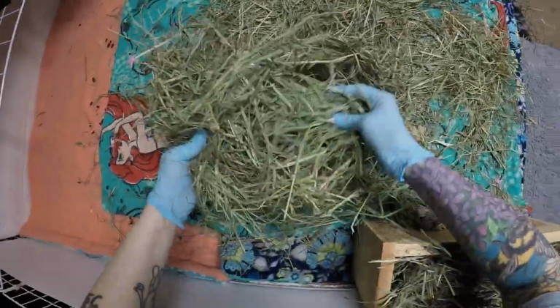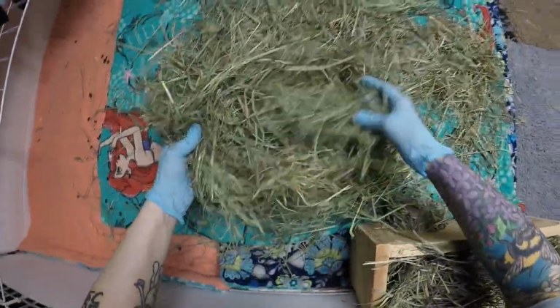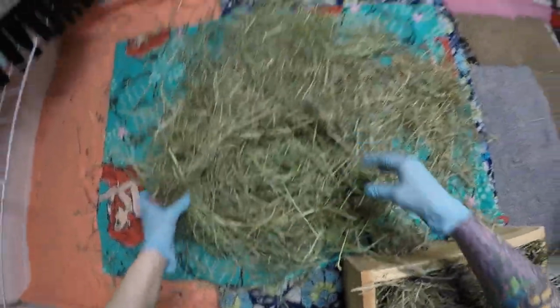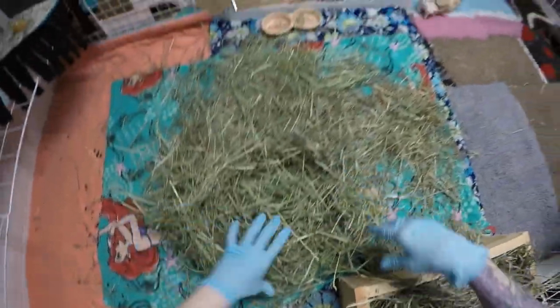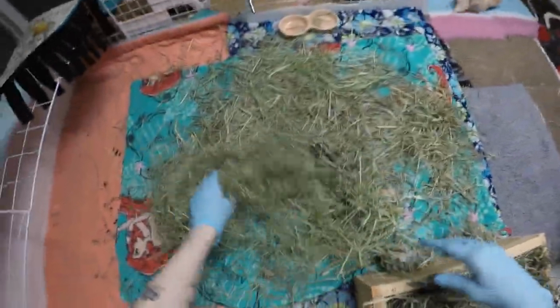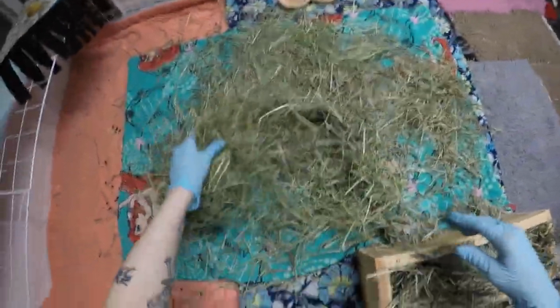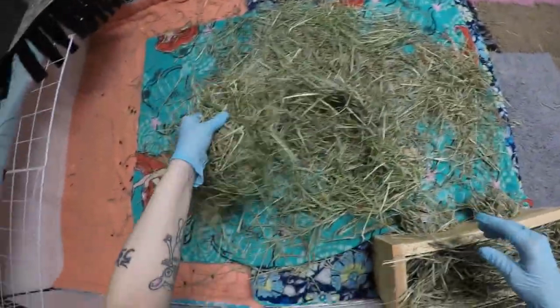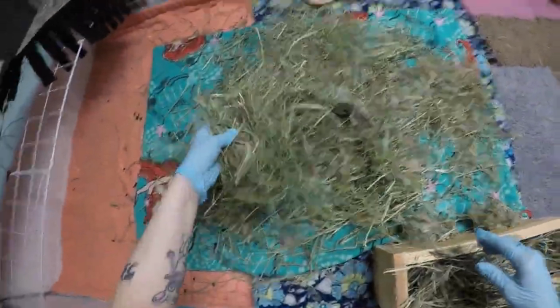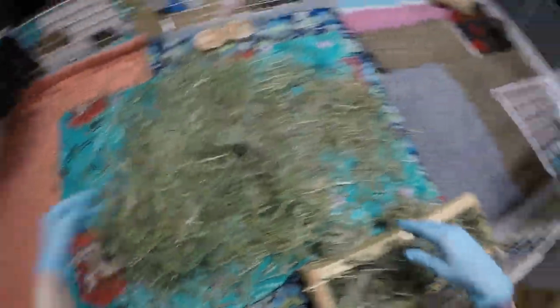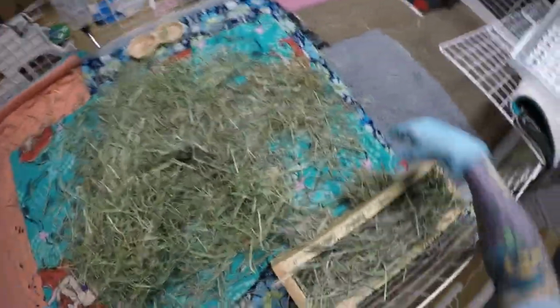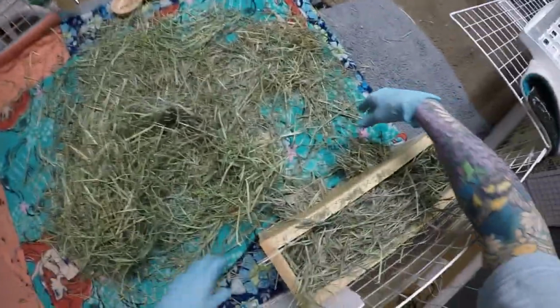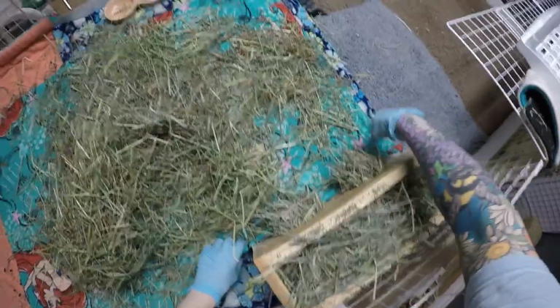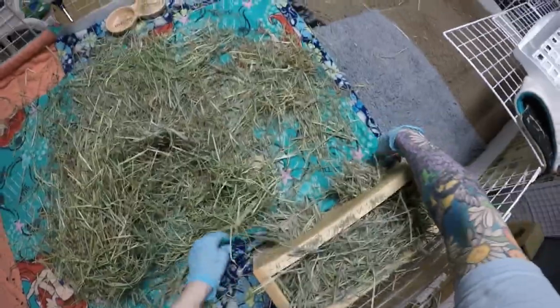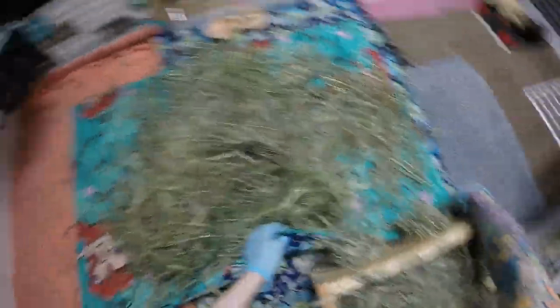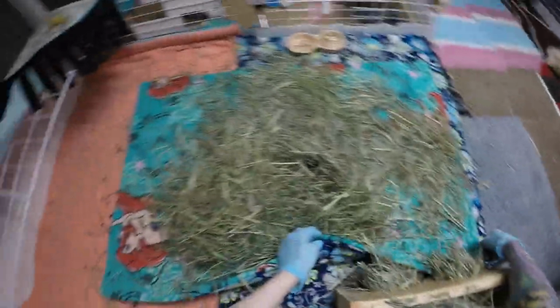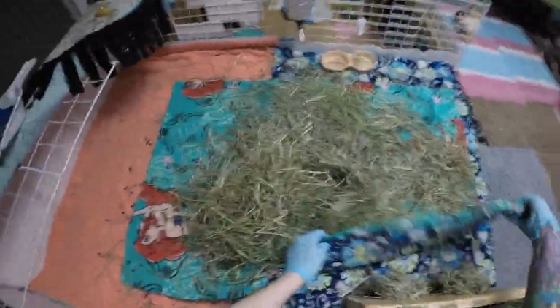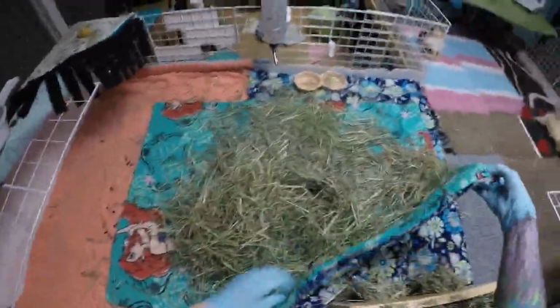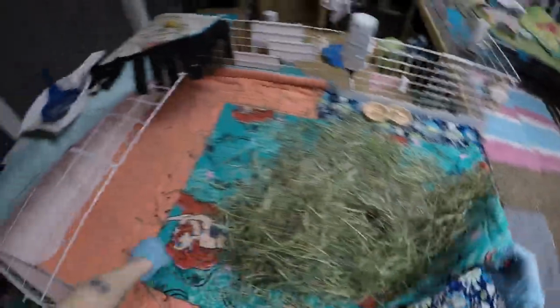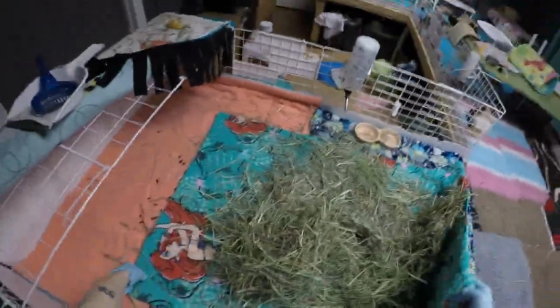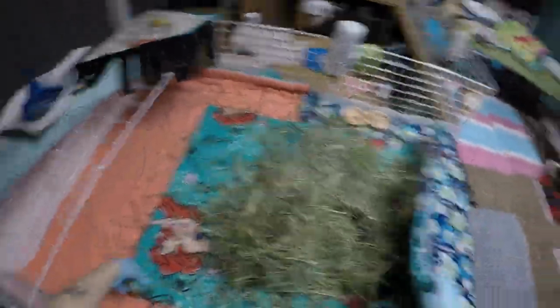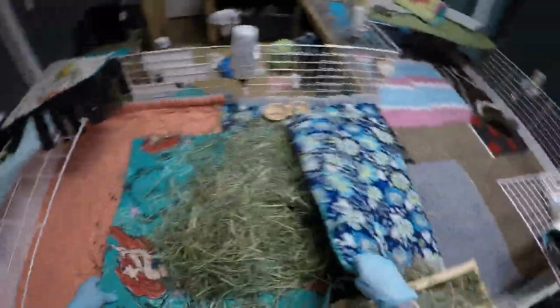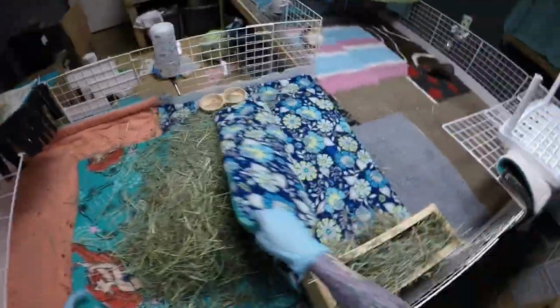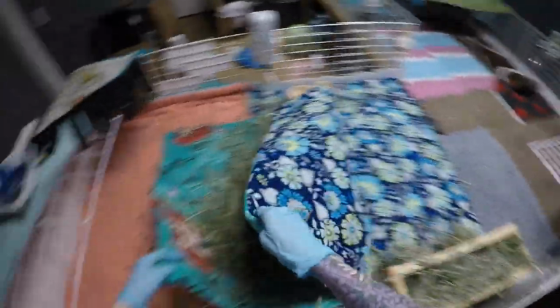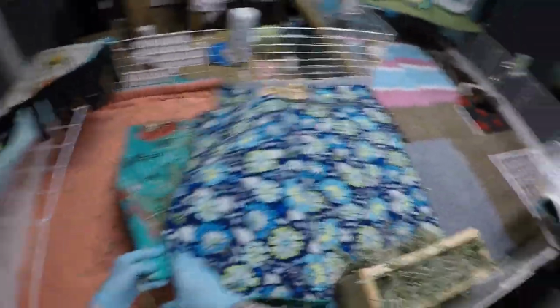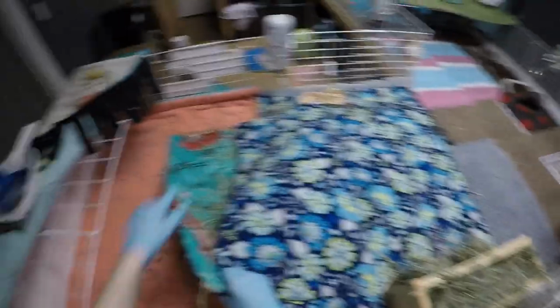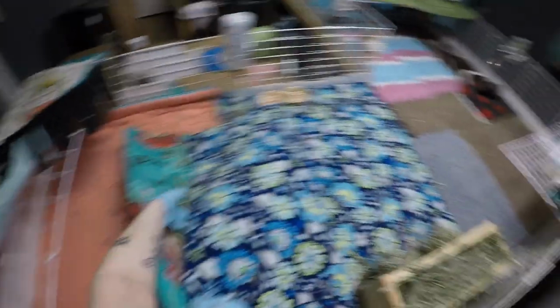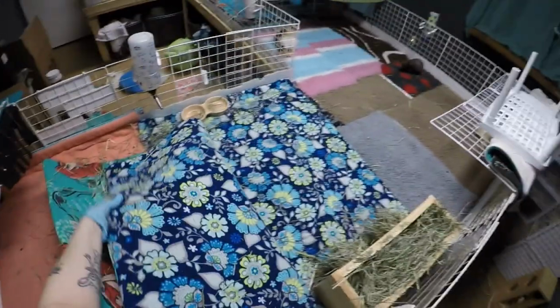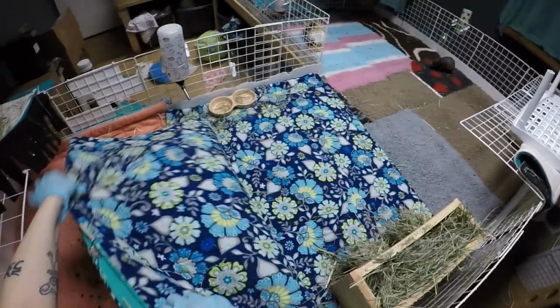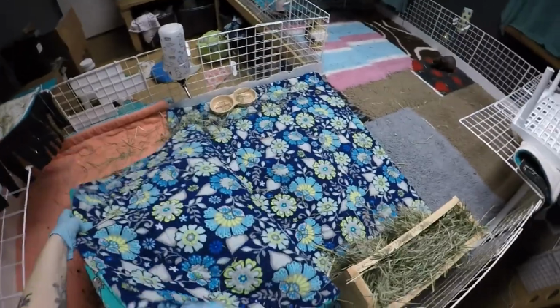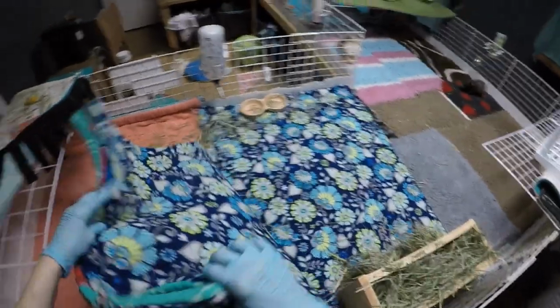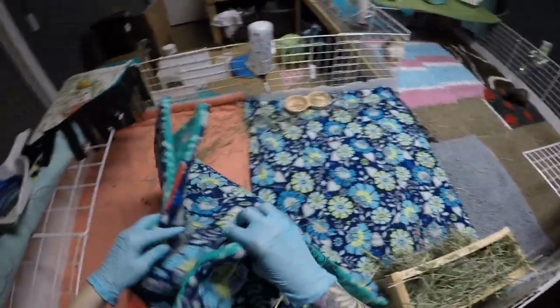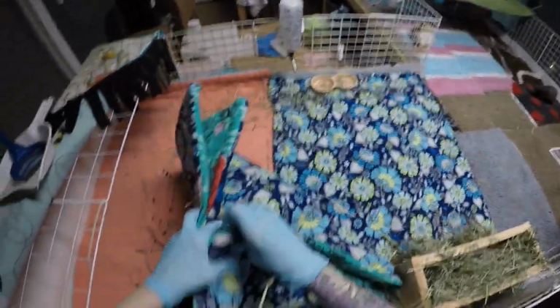A lot of our hay lately is quite brown and yucky. I've seen a lot of people complain about hay not being great right now this time of year, which sucks.